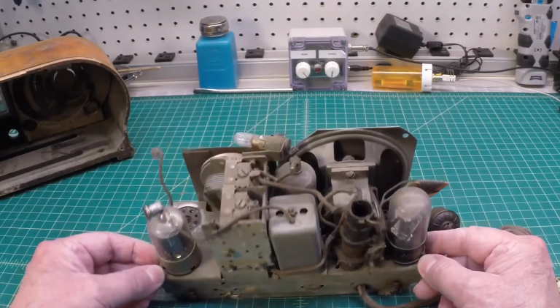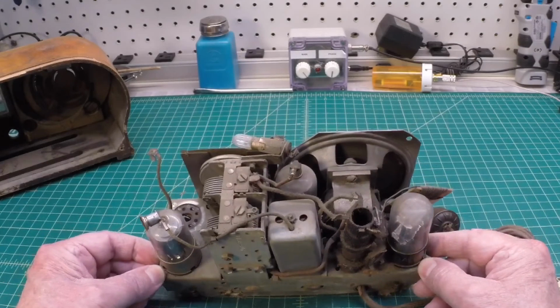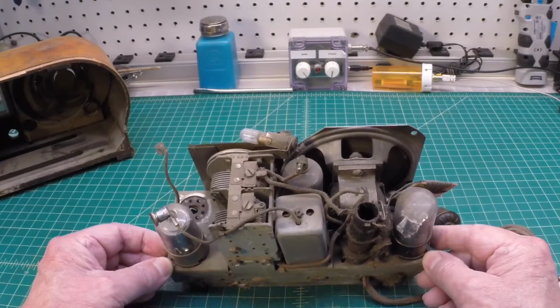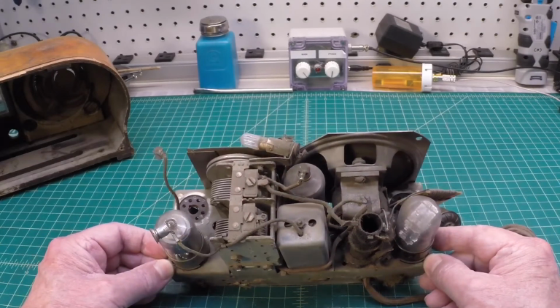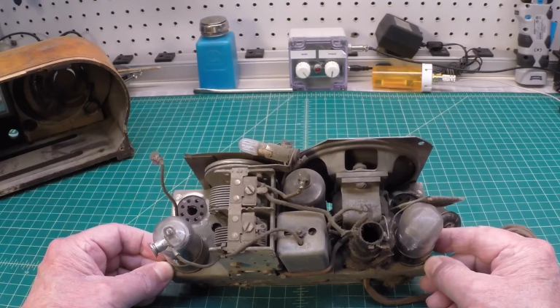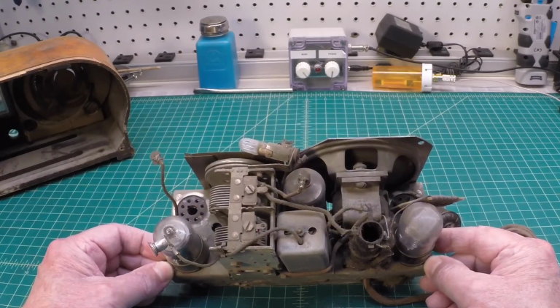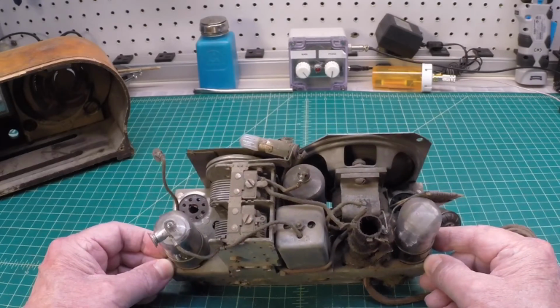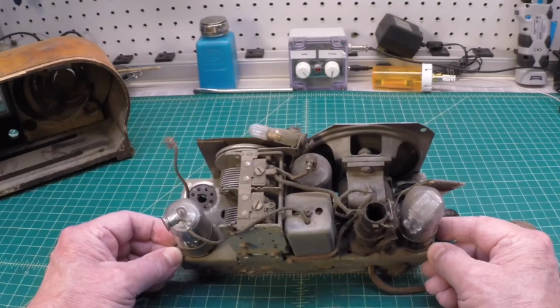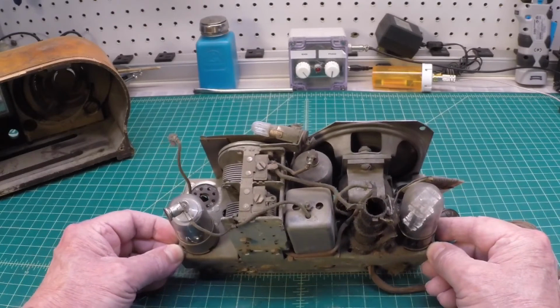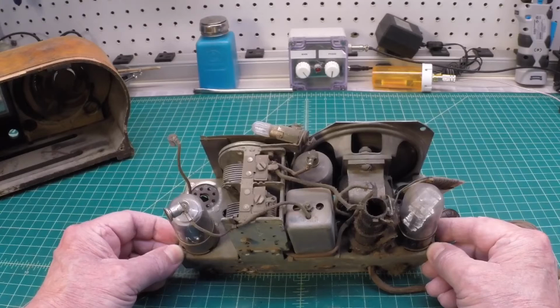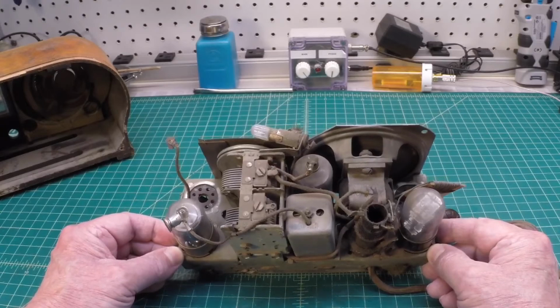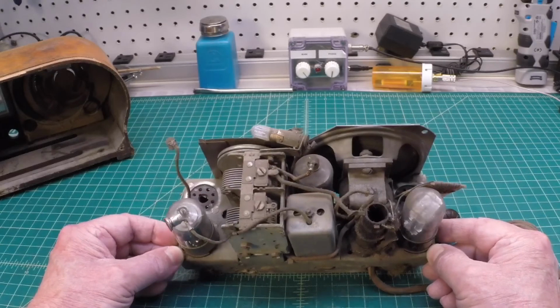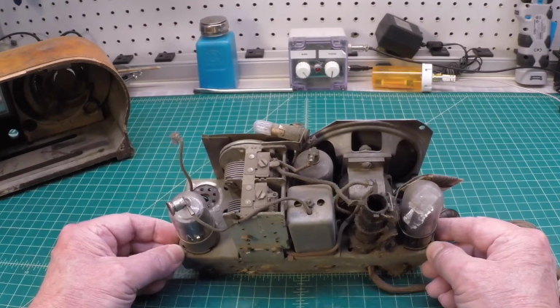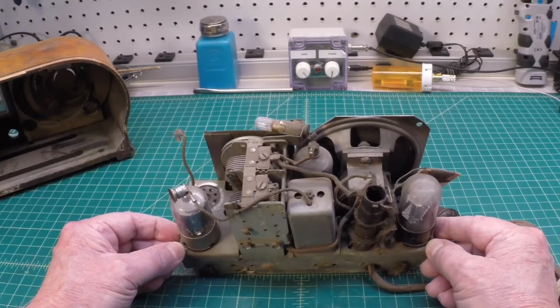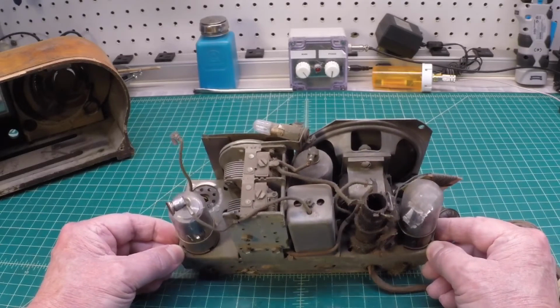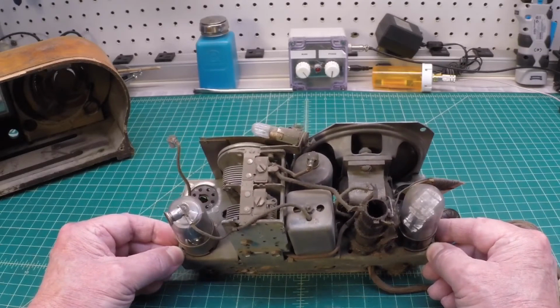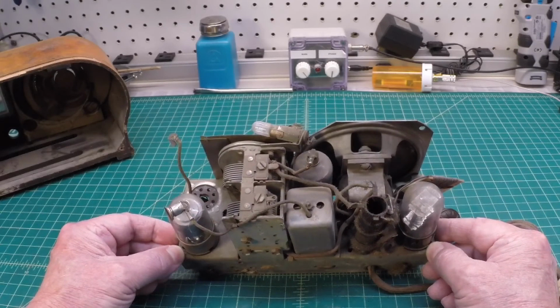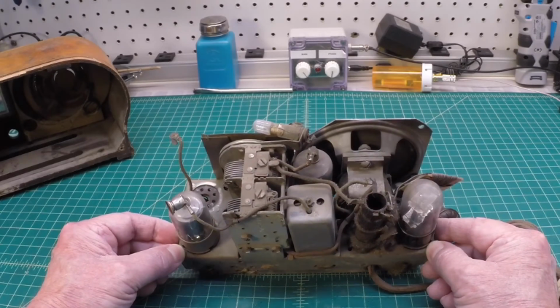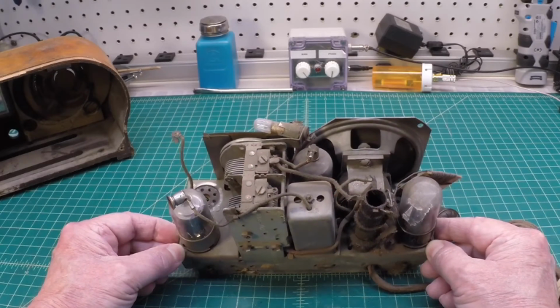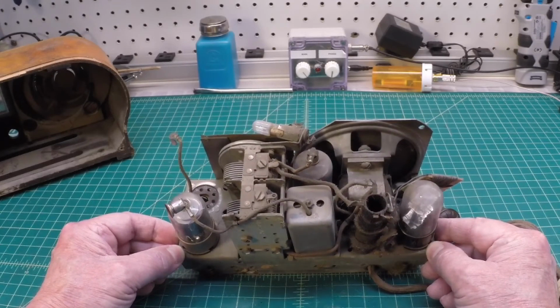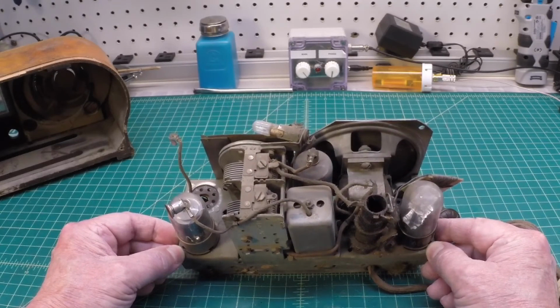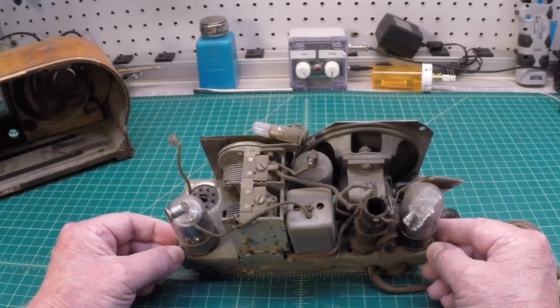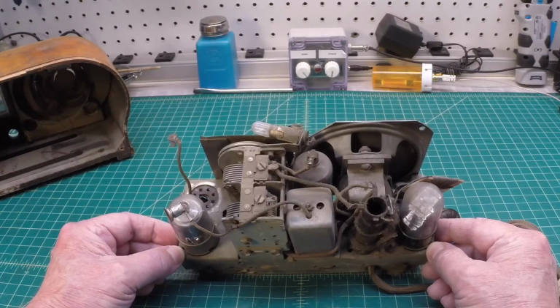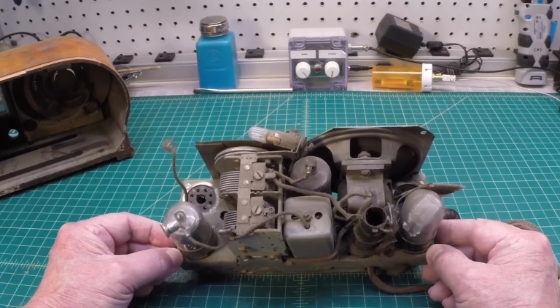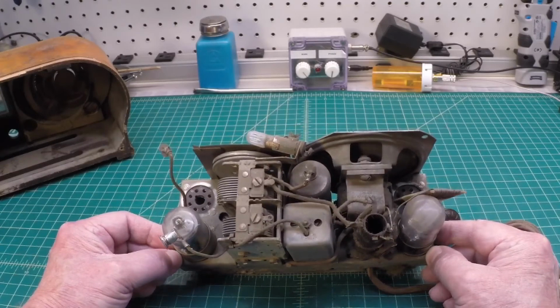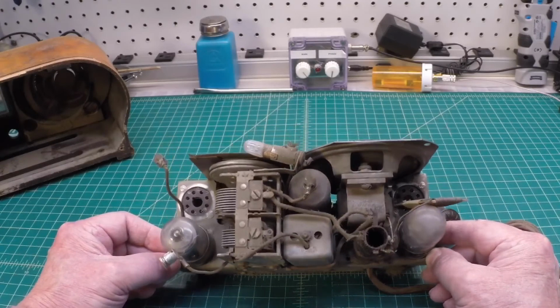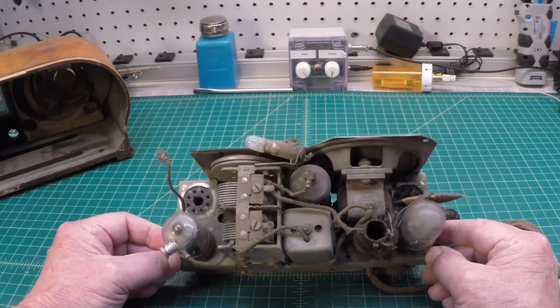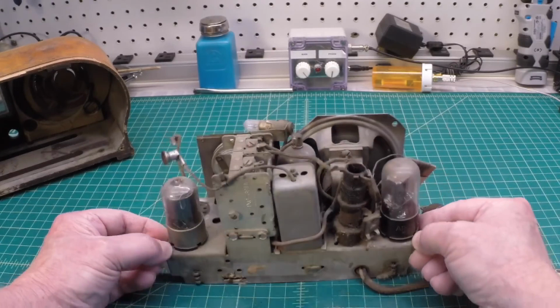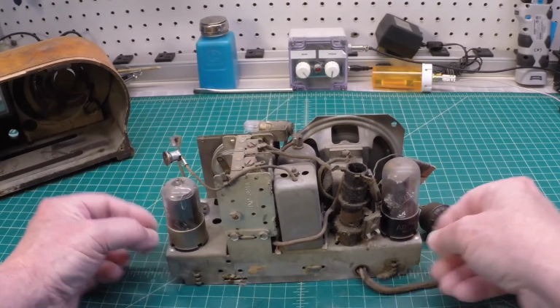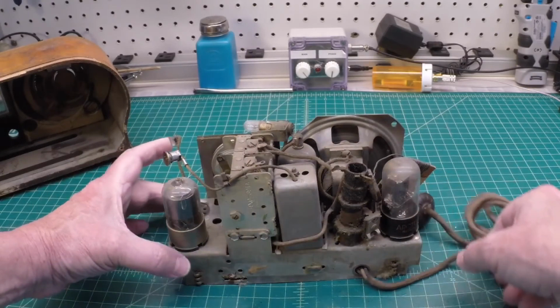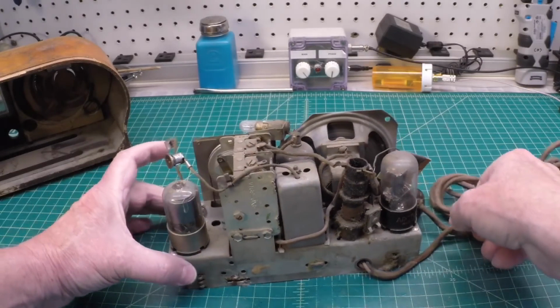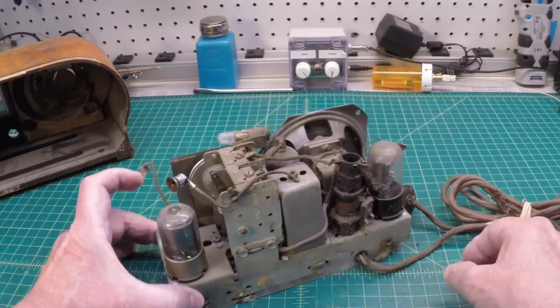At first glance, I don't see a lot of rust here on the chassis itself — probably more than a good cleaning needed.